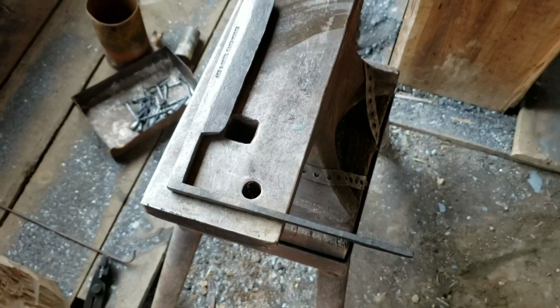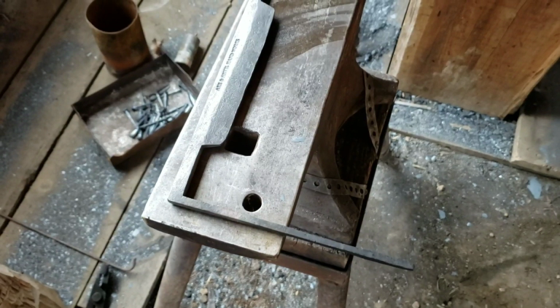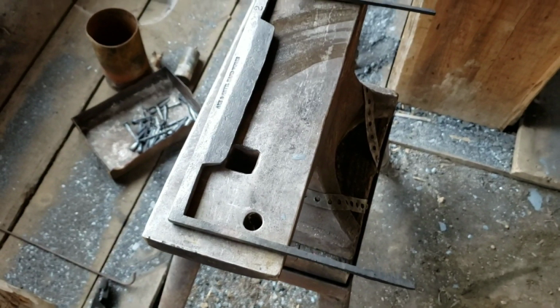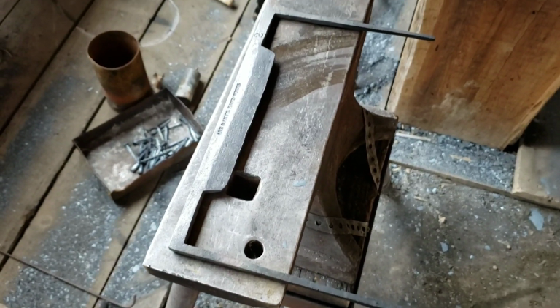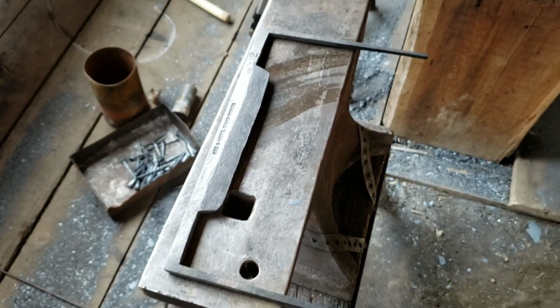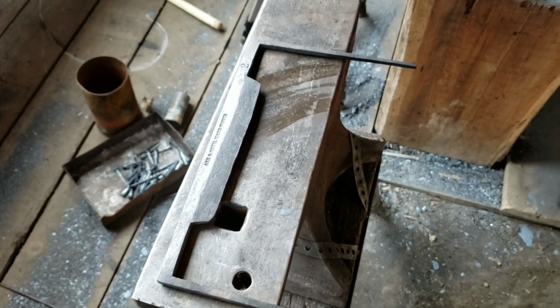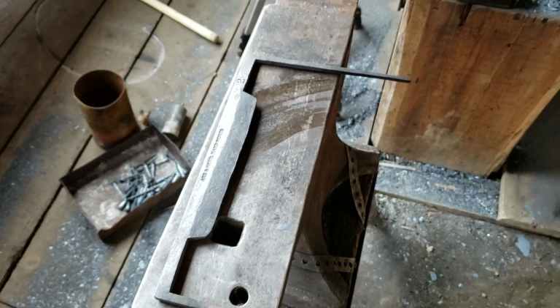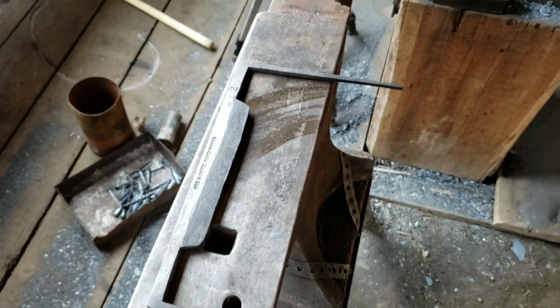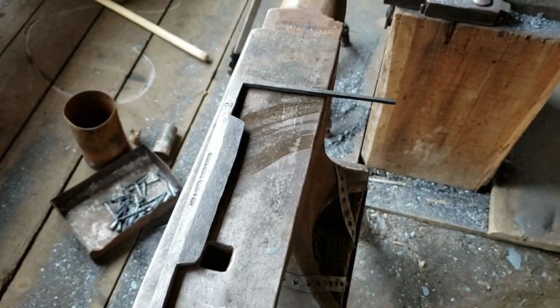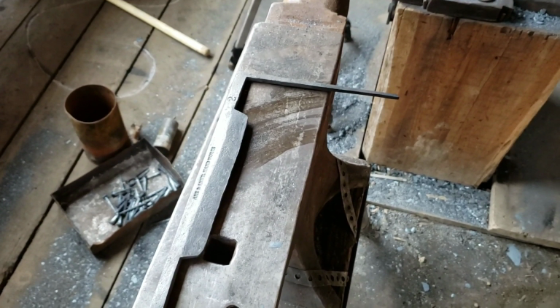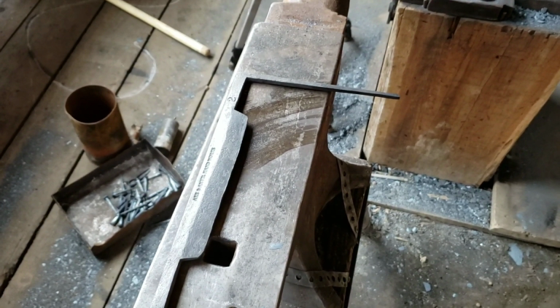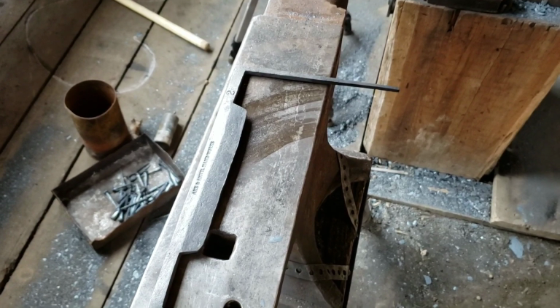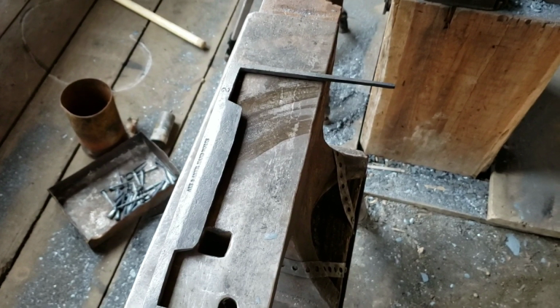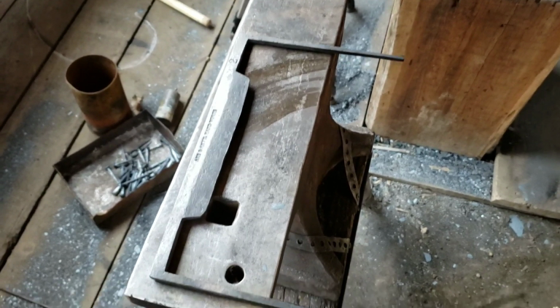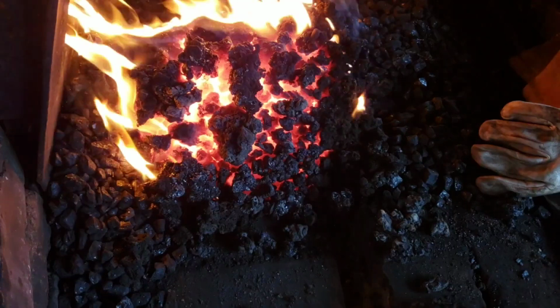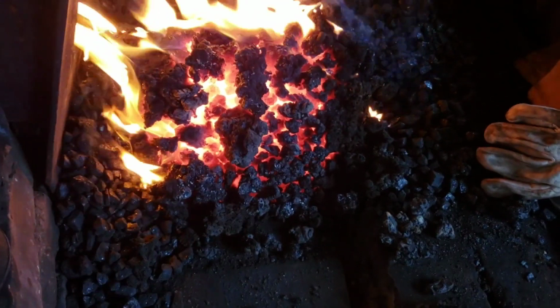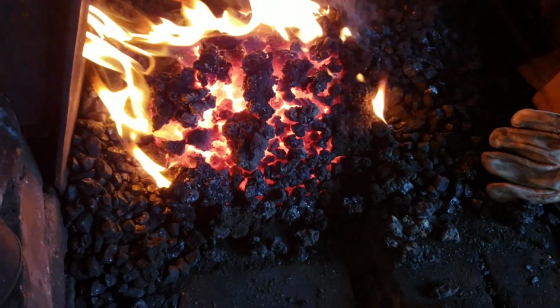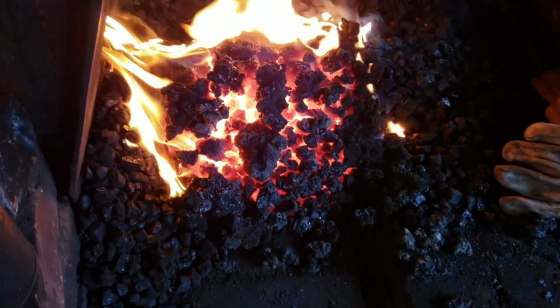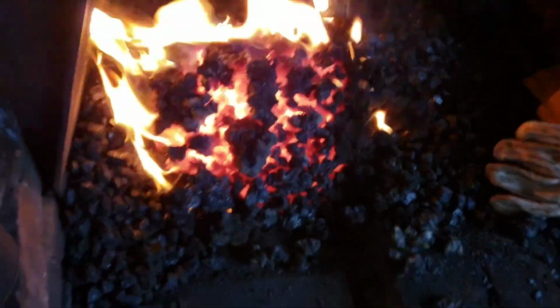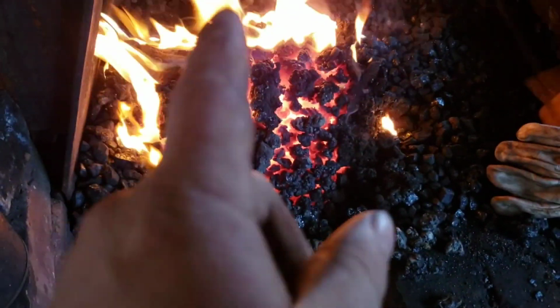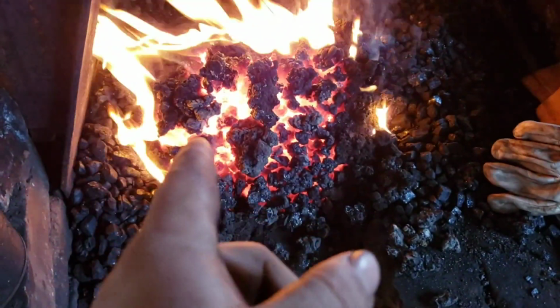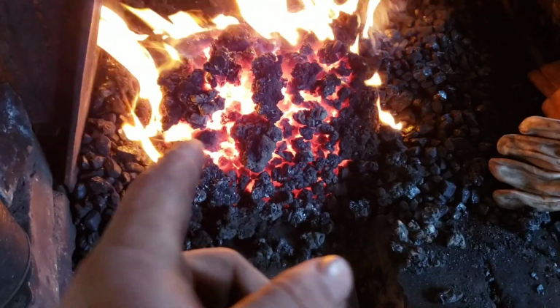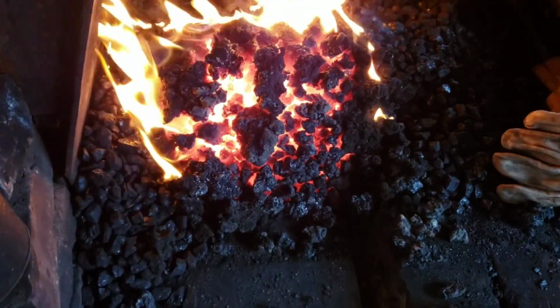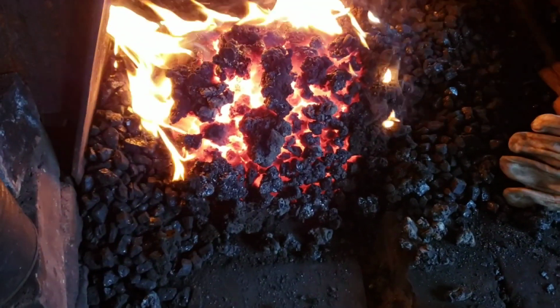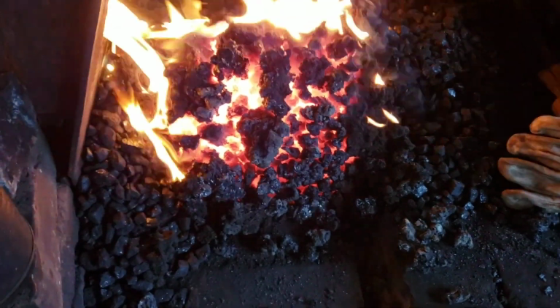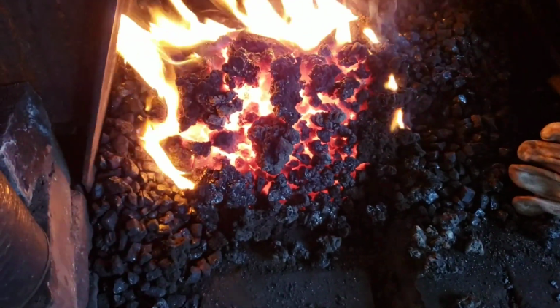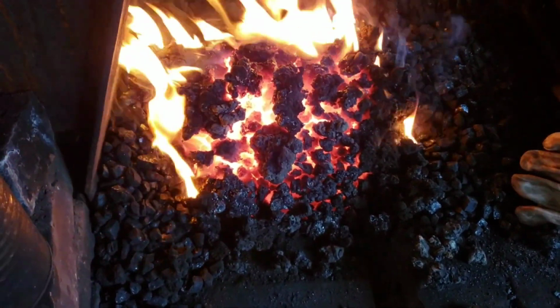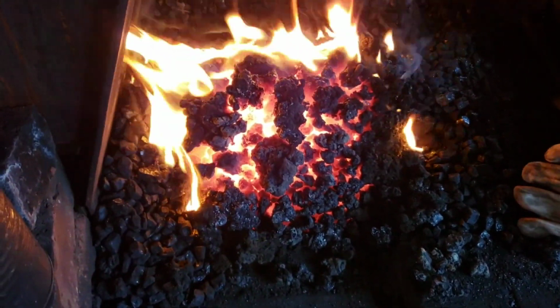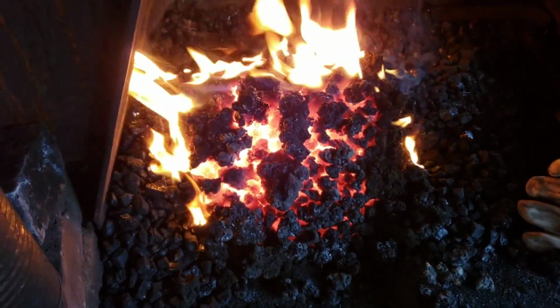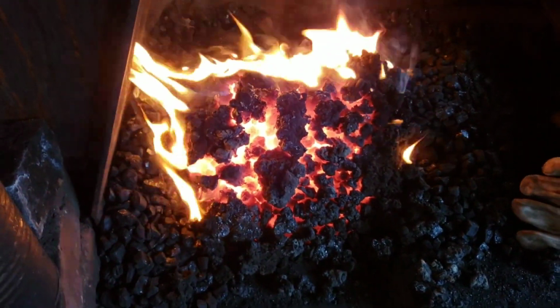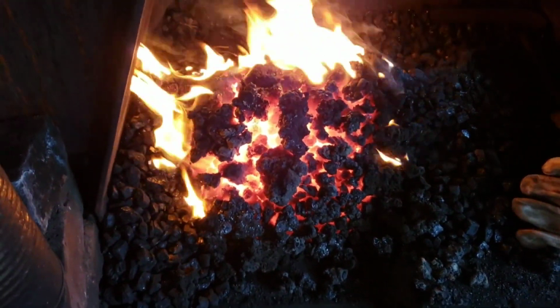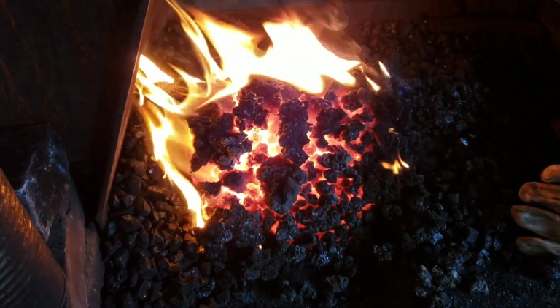I'm getting ready to temper my second ever draw knife, and I'm going to do this old school using a block of steel heated in the fire. This is not the fastest way to temper - in fact it's very slow - but it's very effective.